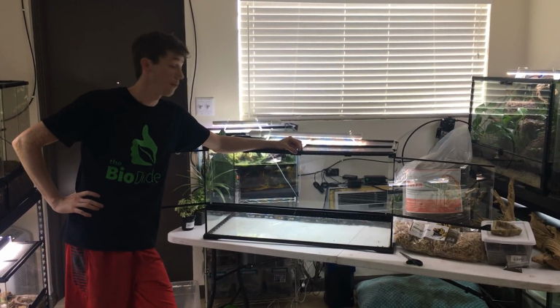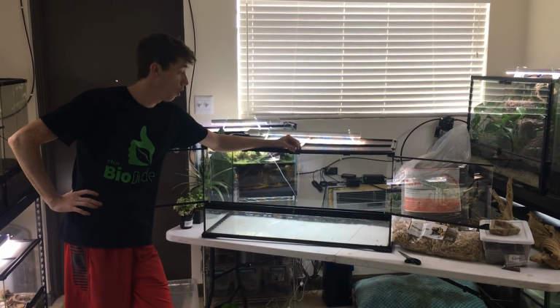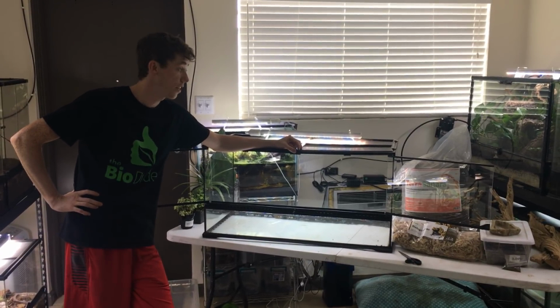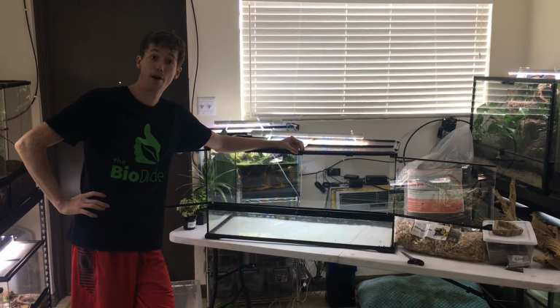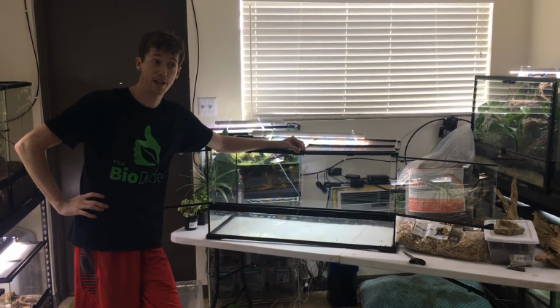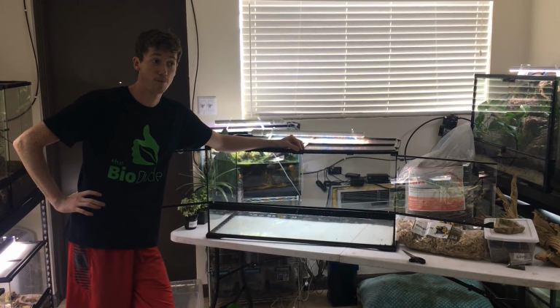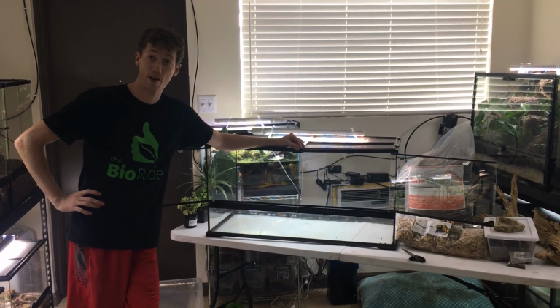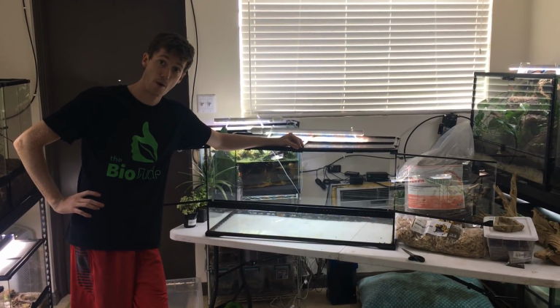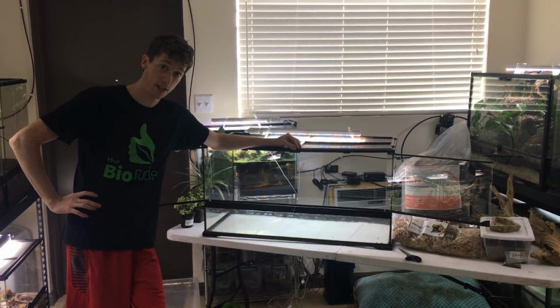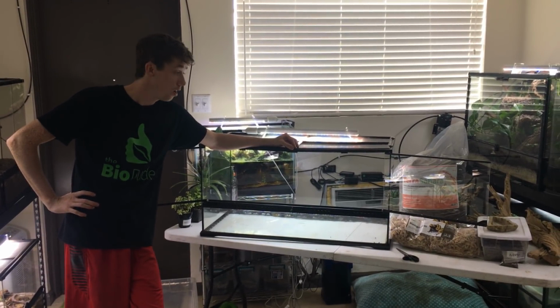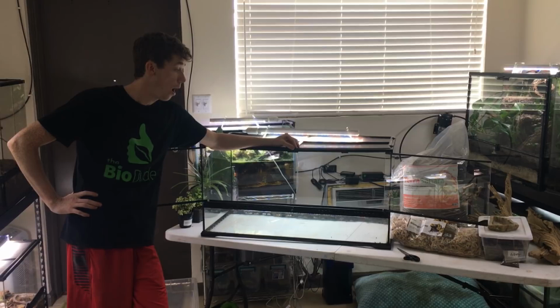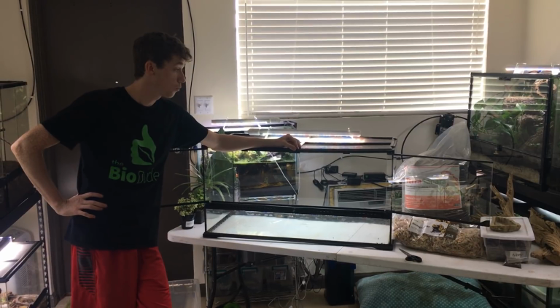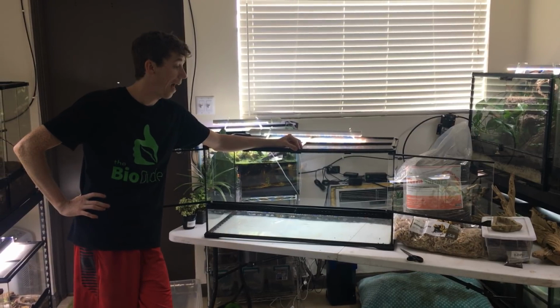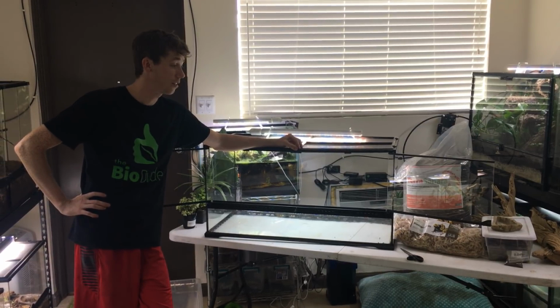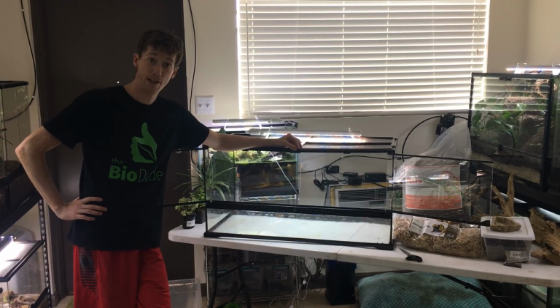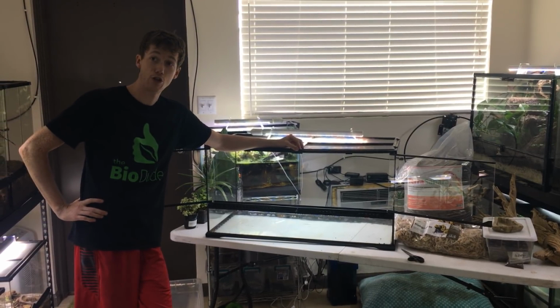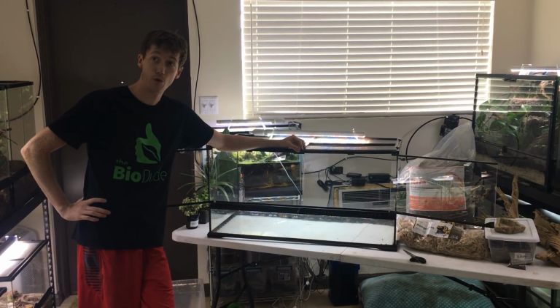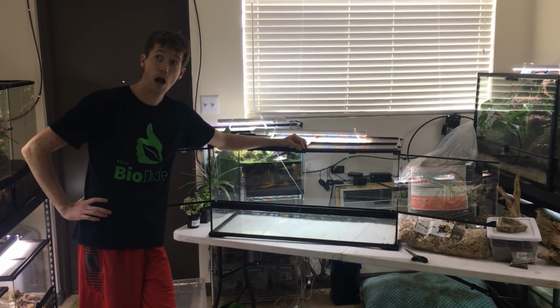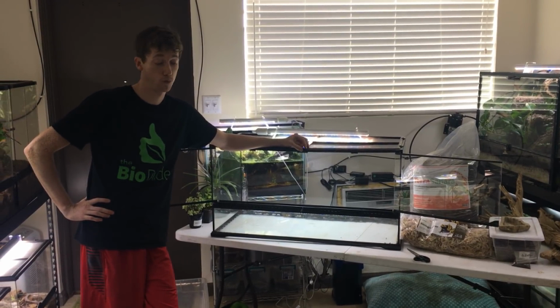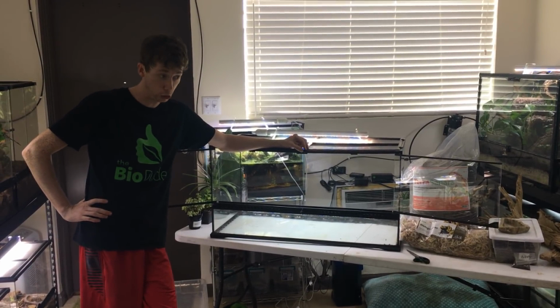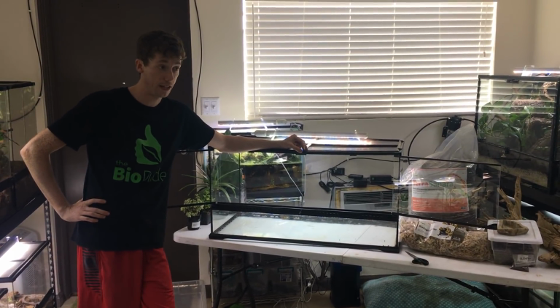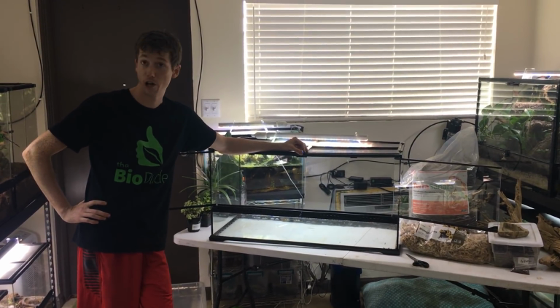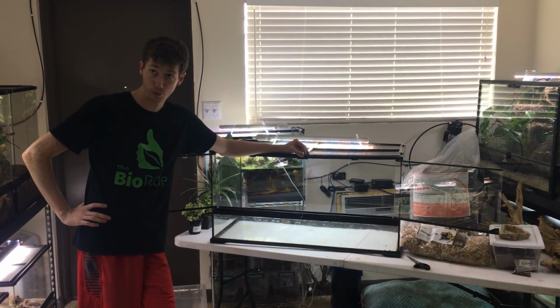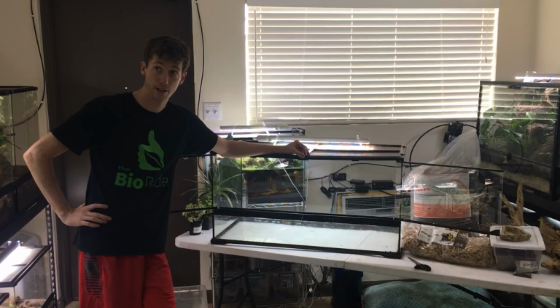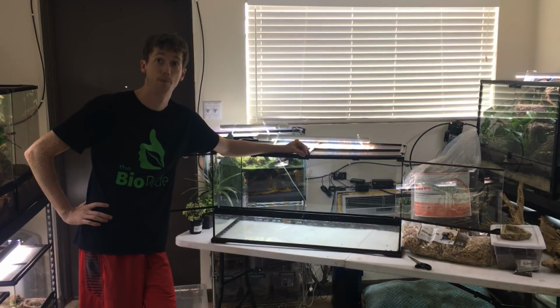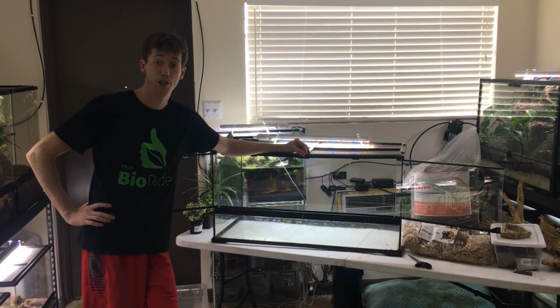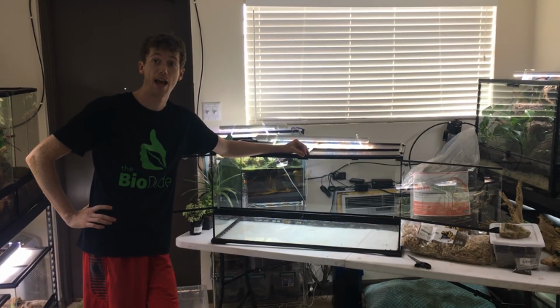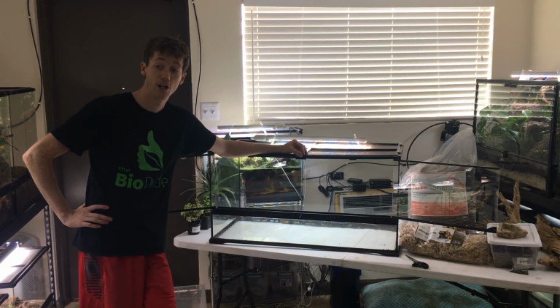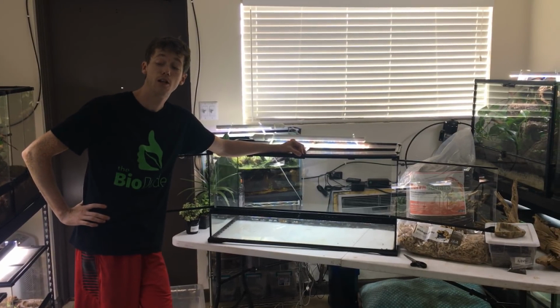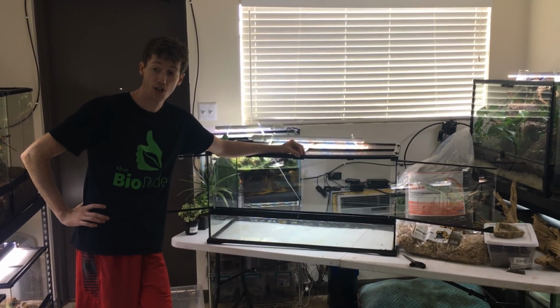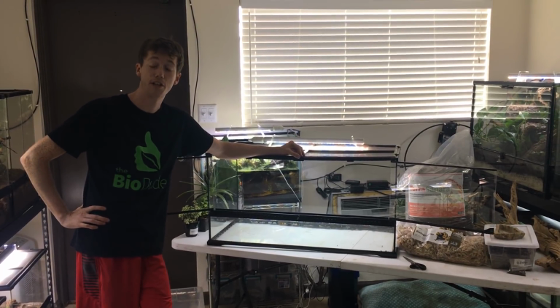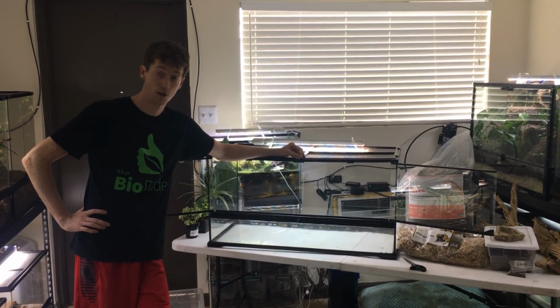I'm going to go over the steps on how to put together your Bearded Dragon Bioactive Kit, as well as different things that you can do — what's included with the kit, what's not included with the kit, supplemental things you can add on, and of course how the kit works.